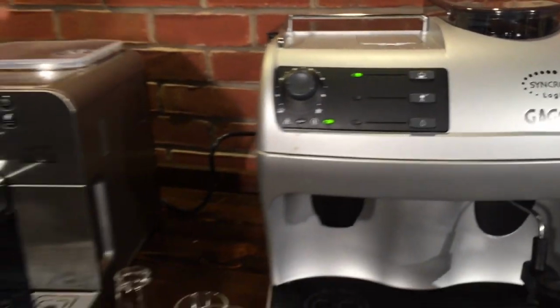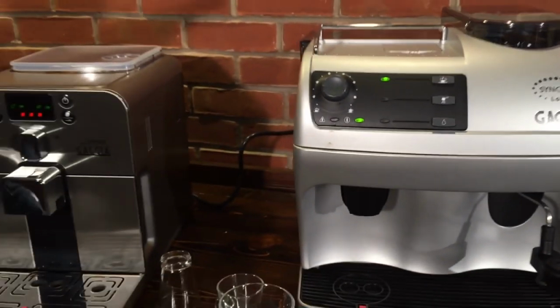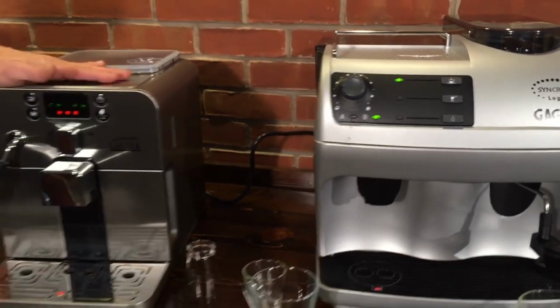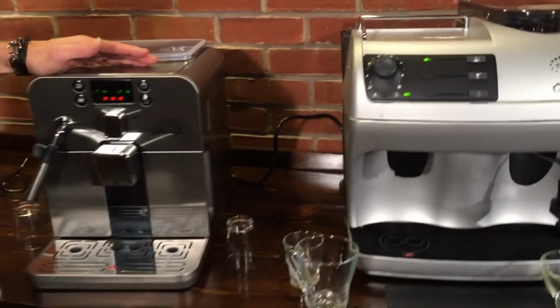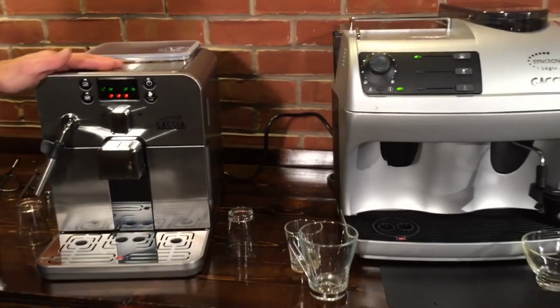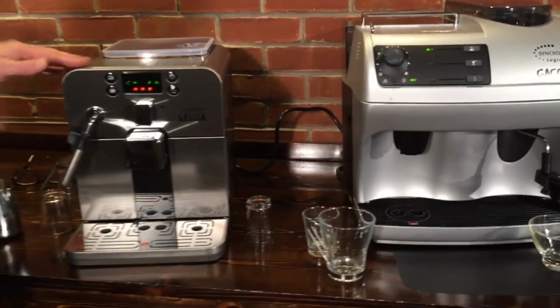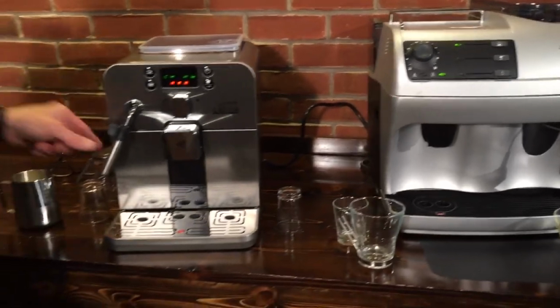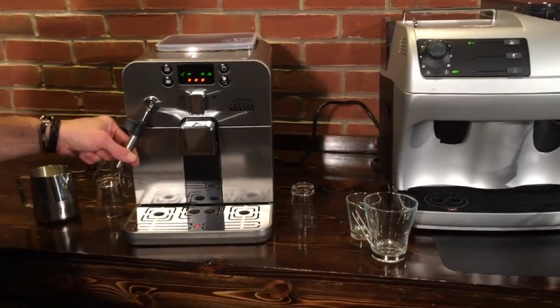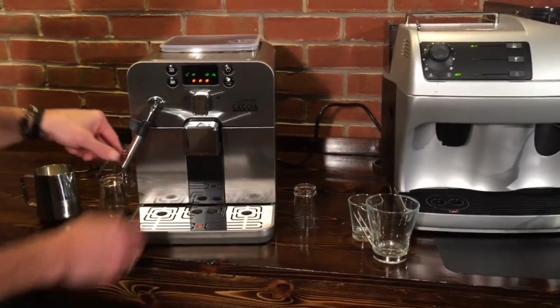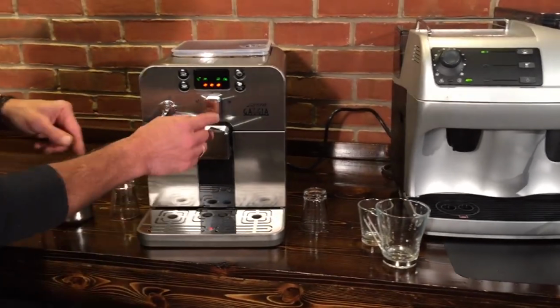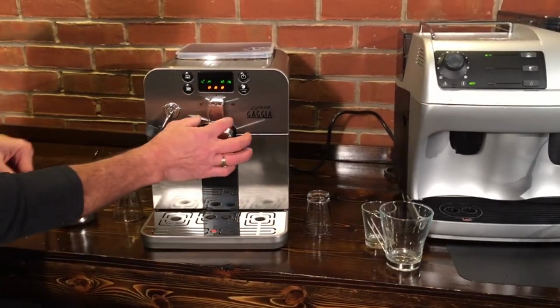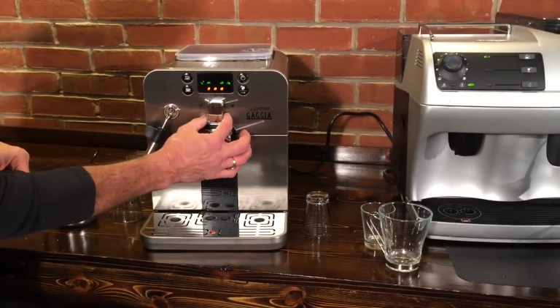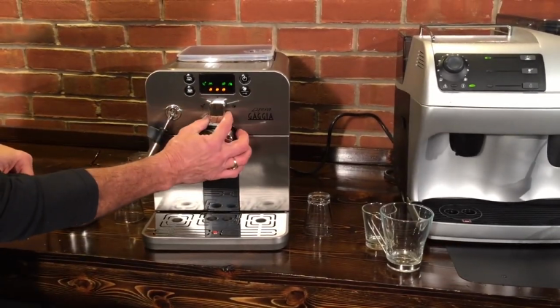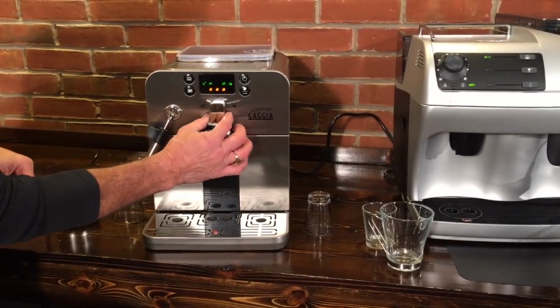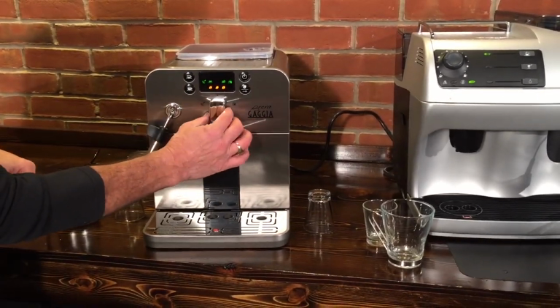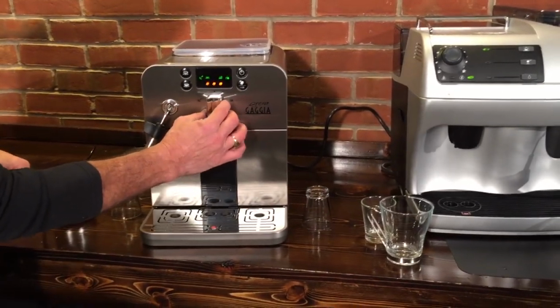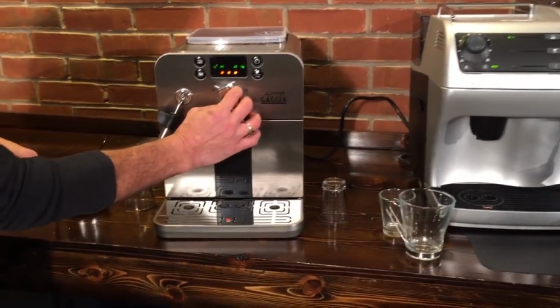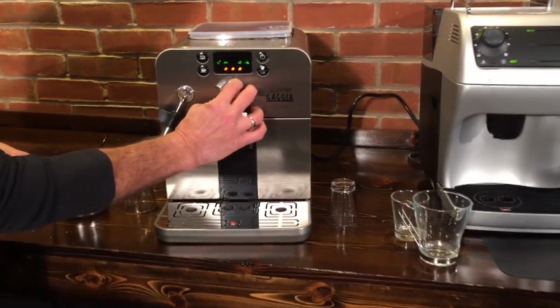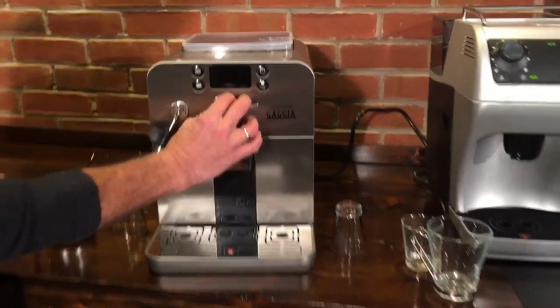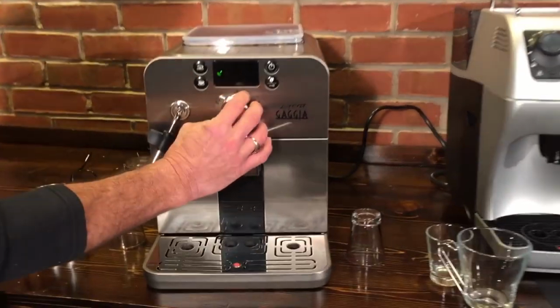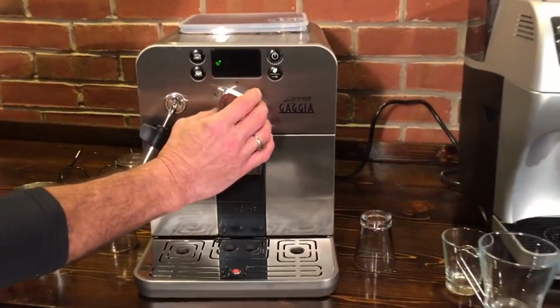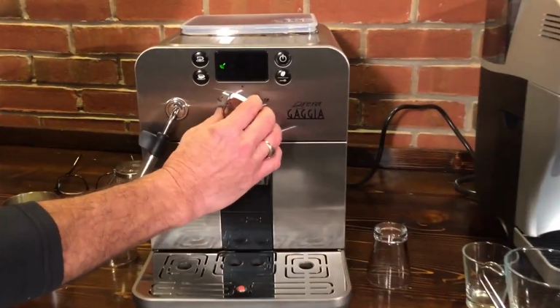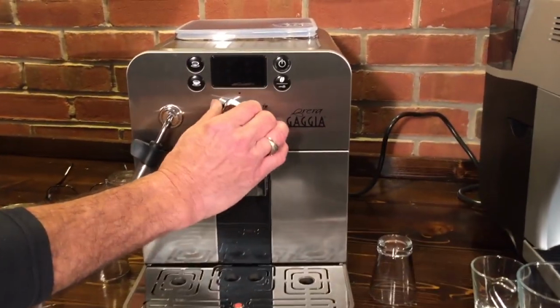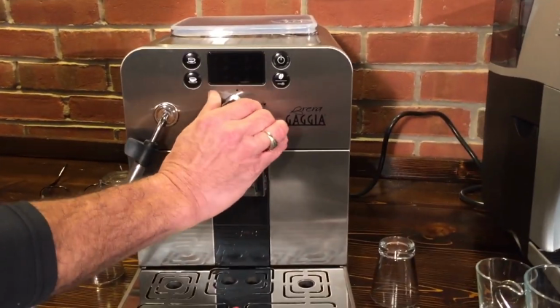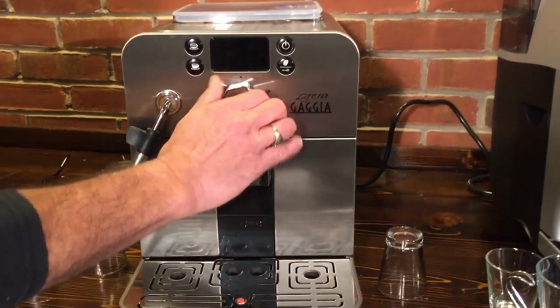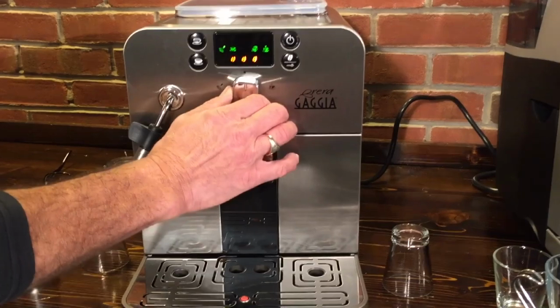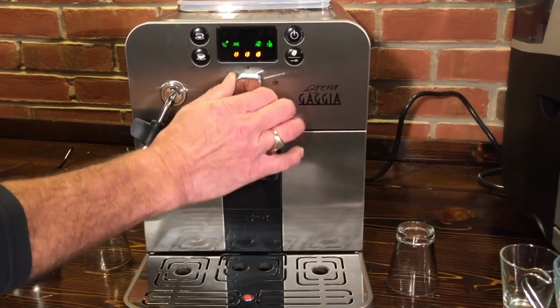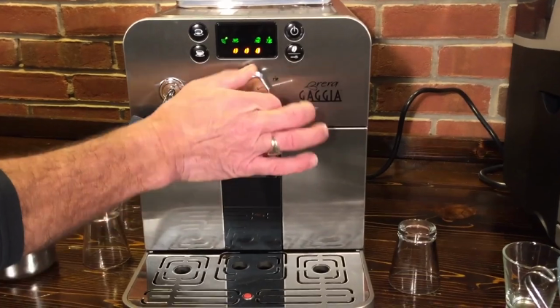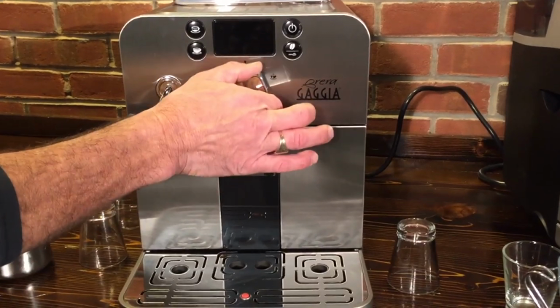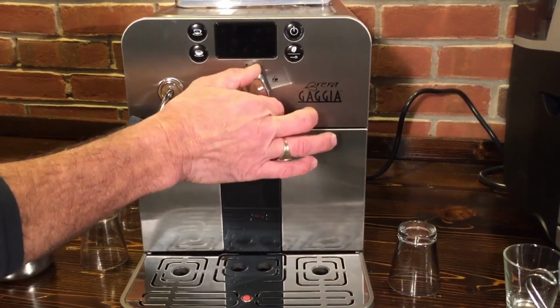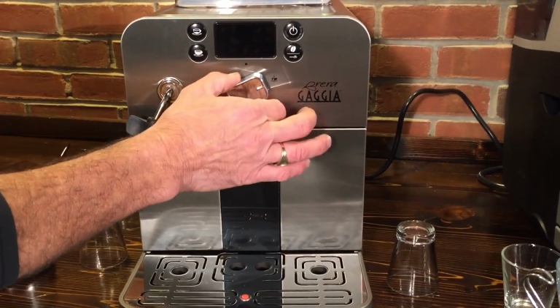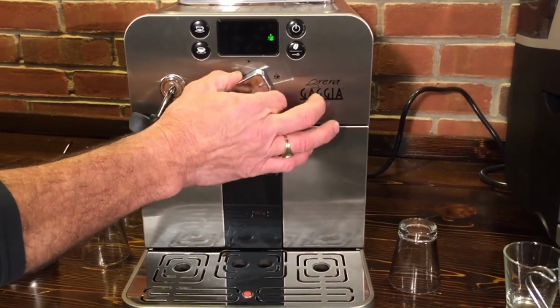Taking a look again at the Brera — to activate steaming or hot water, it's a knob on the front. Go left for steam and to the right for hot water.